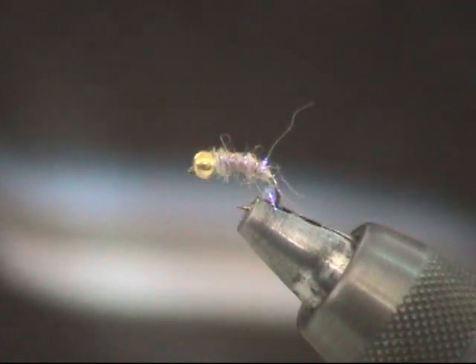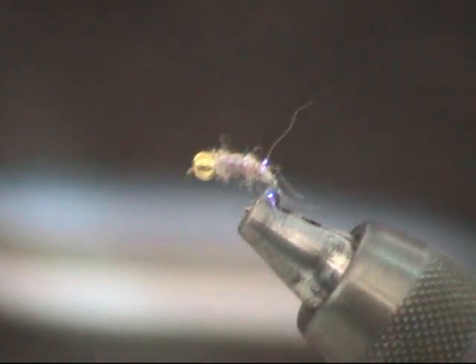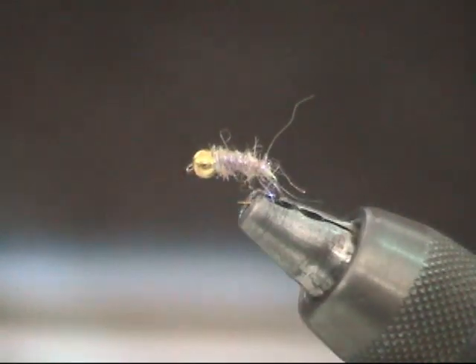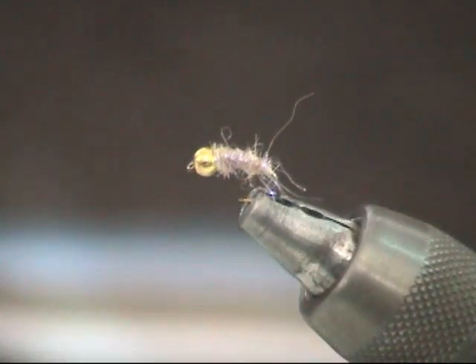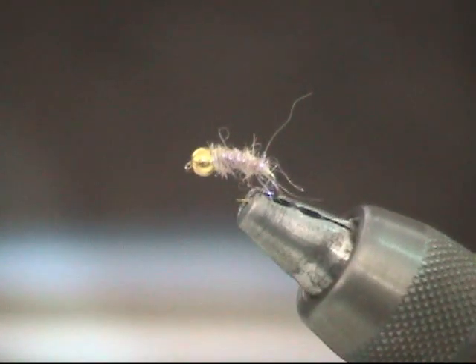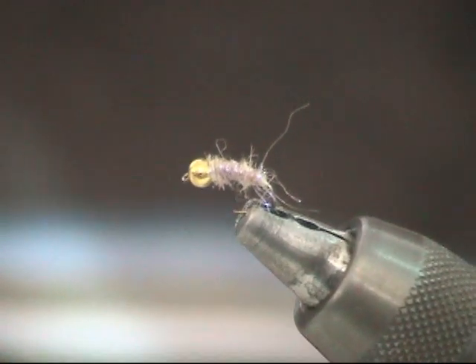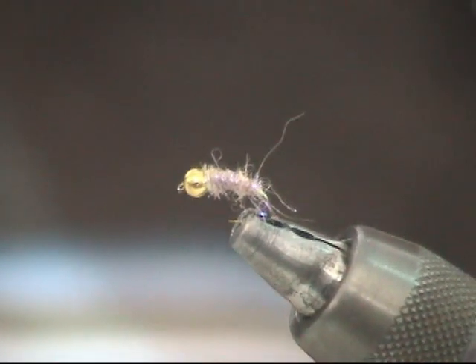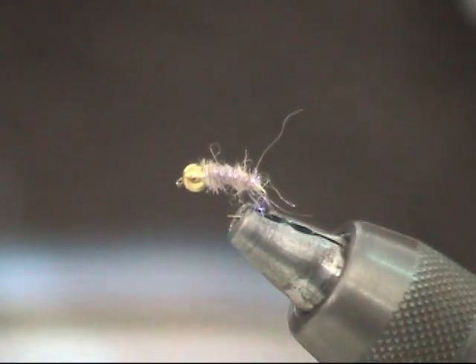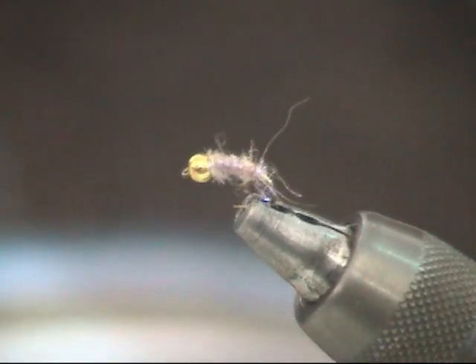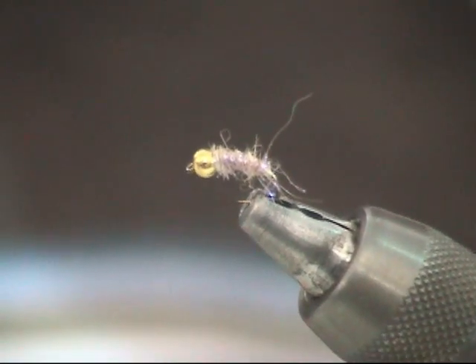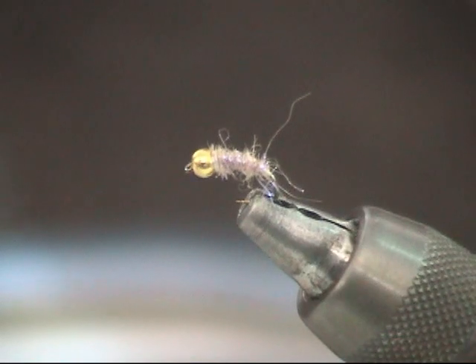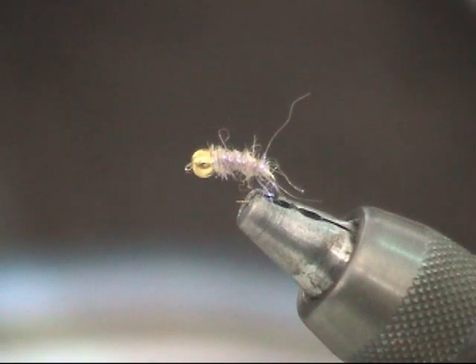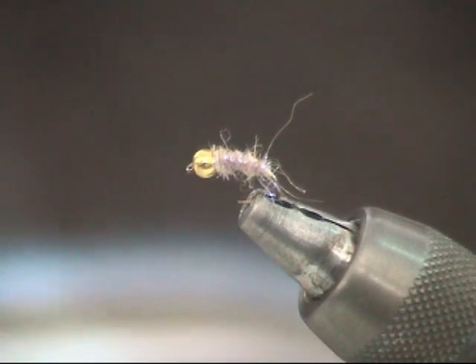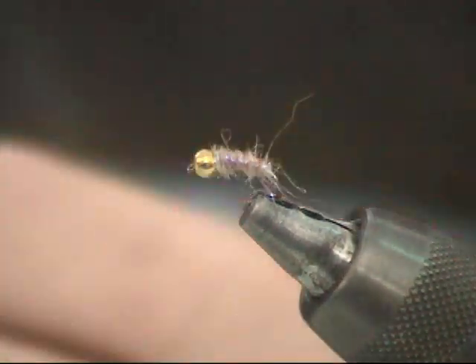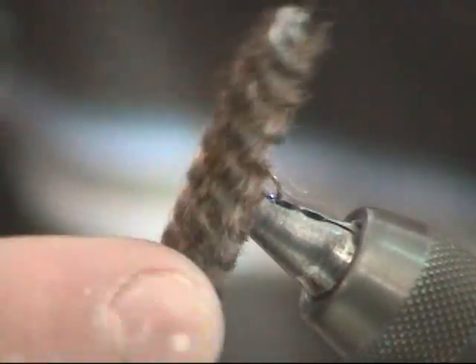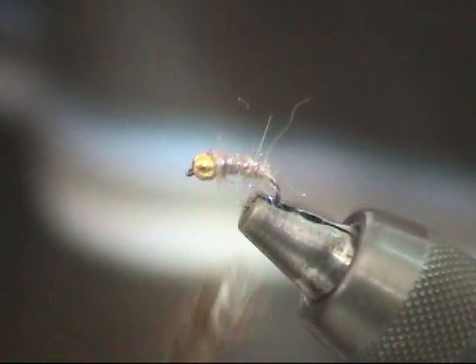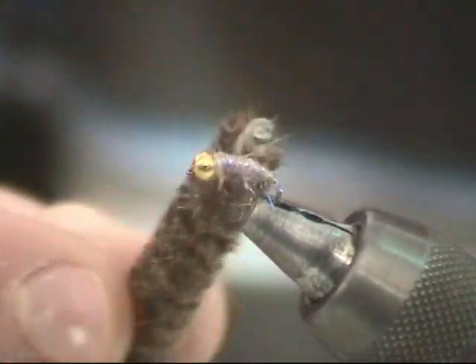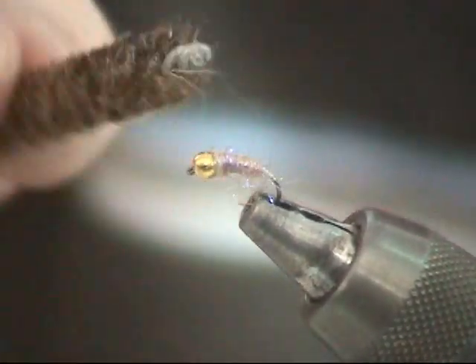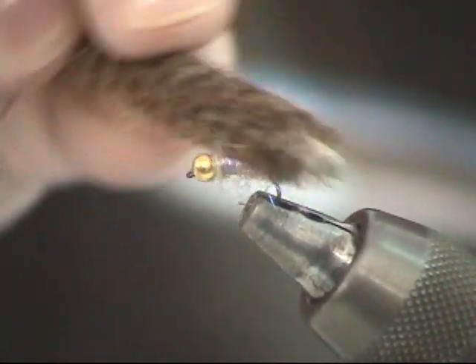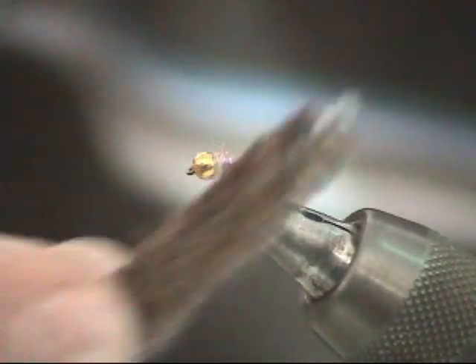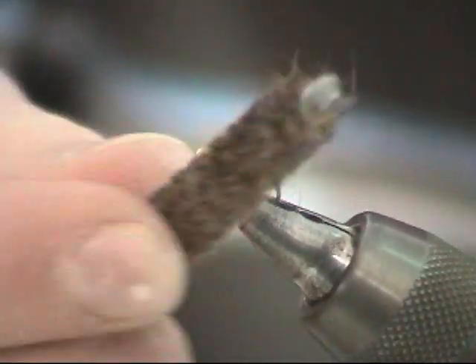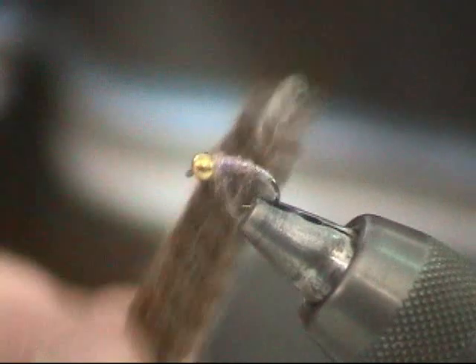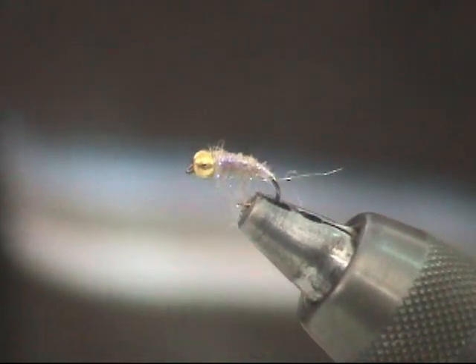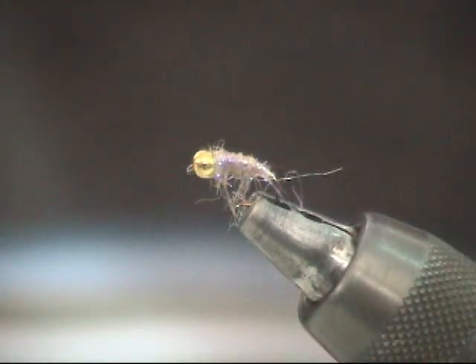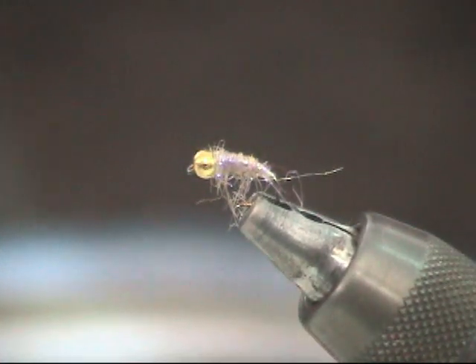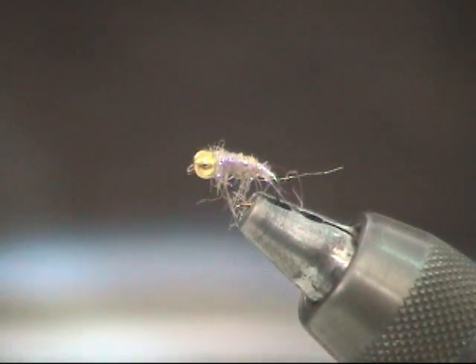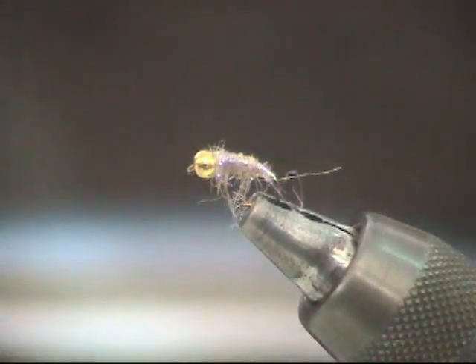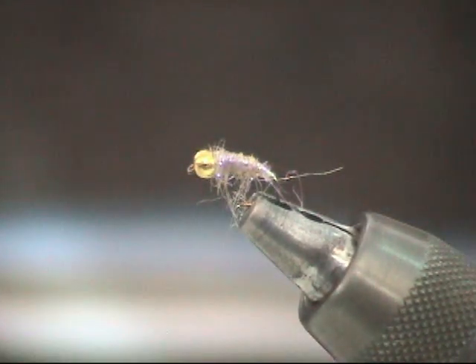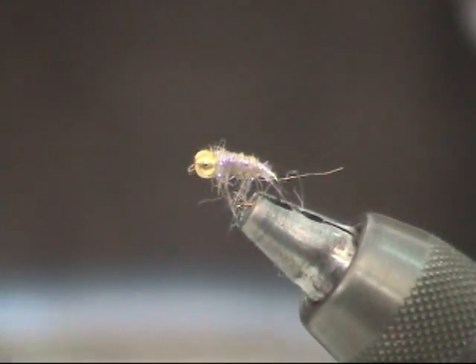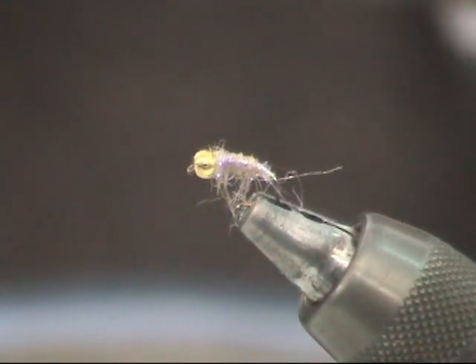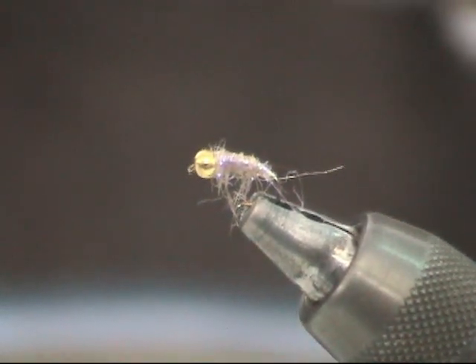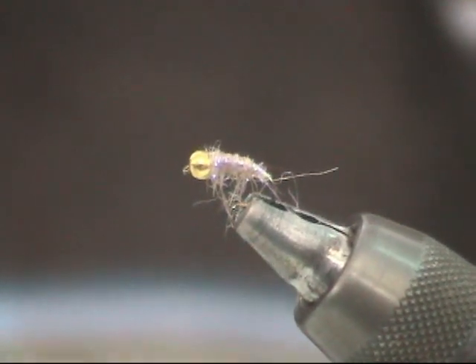This is already a very fishable fly, but if you want, you can just take a dubbing brush, add some legs, and you're done. And that's the Purple Haze.